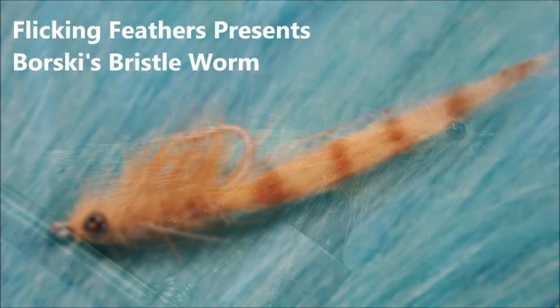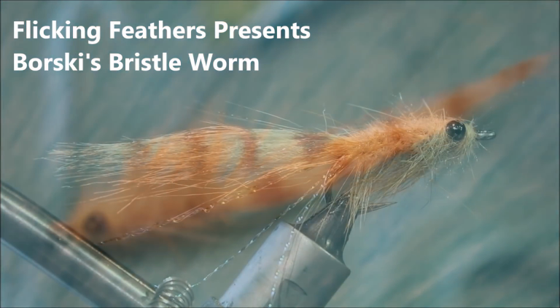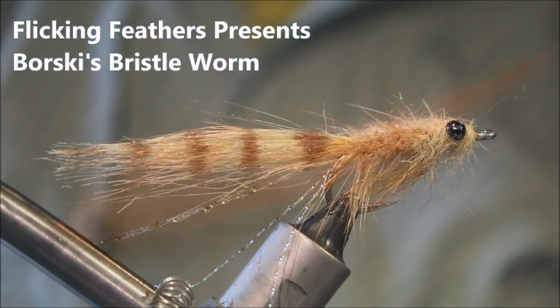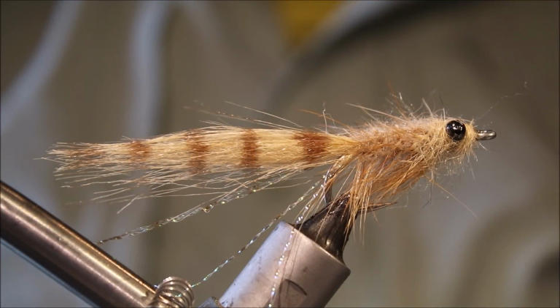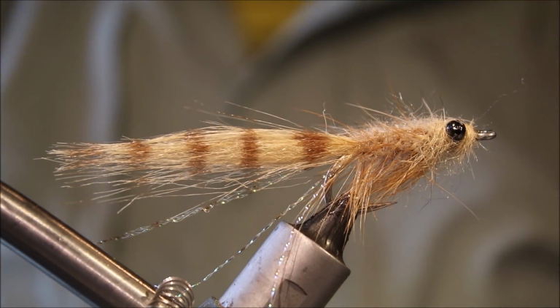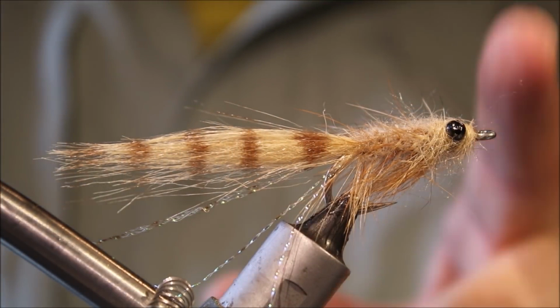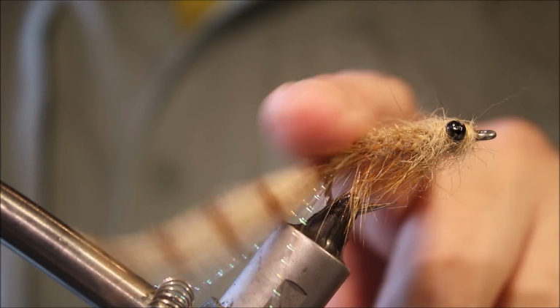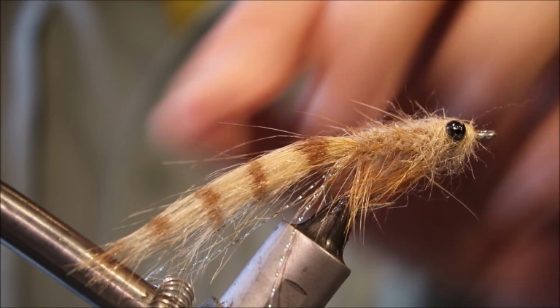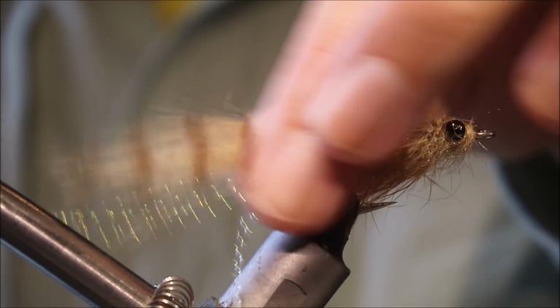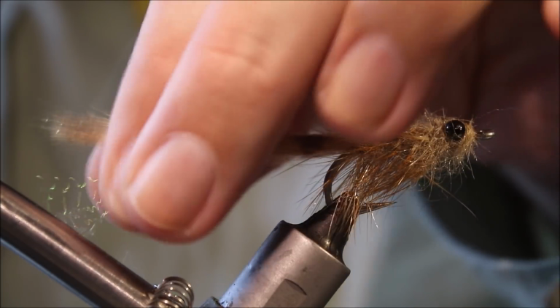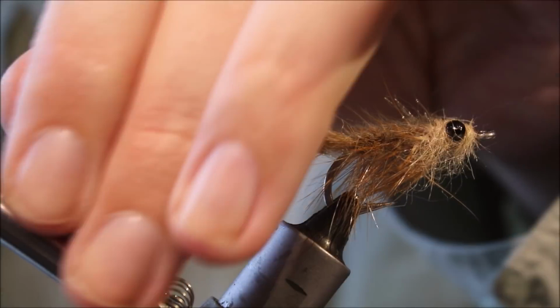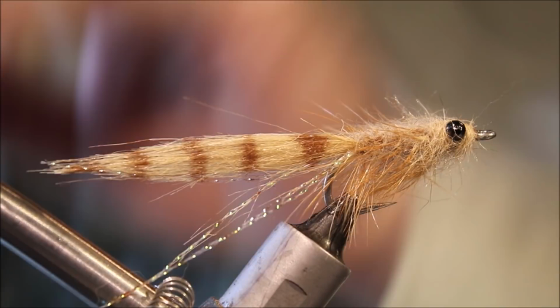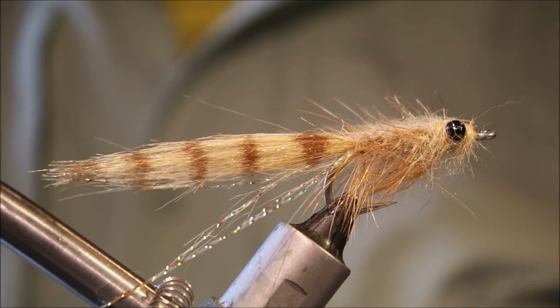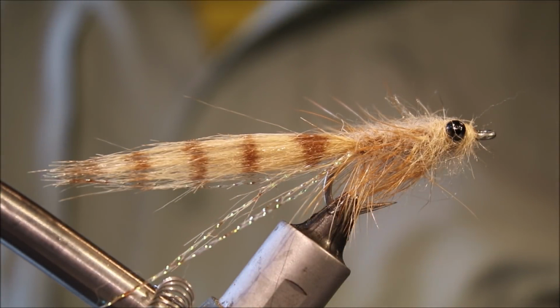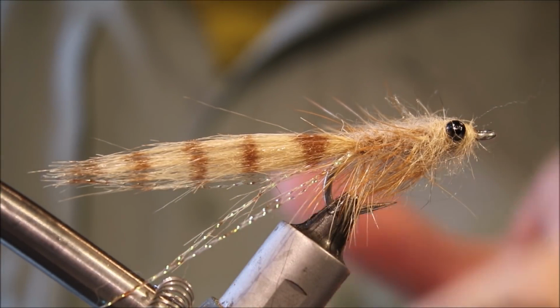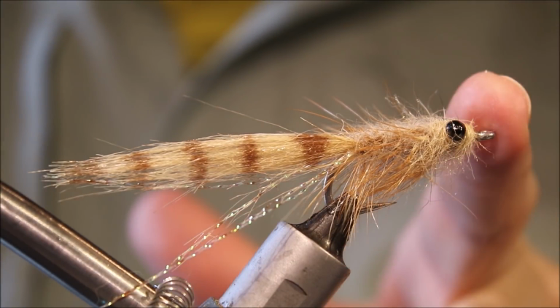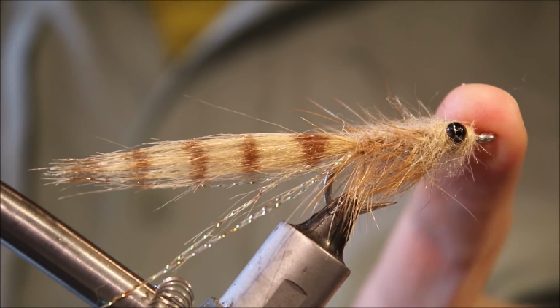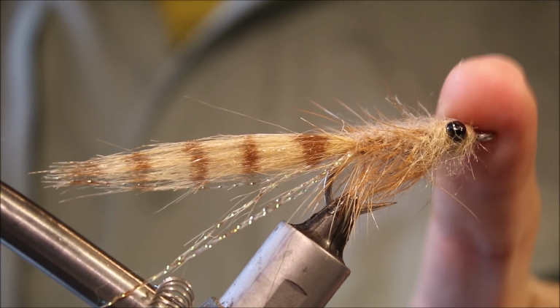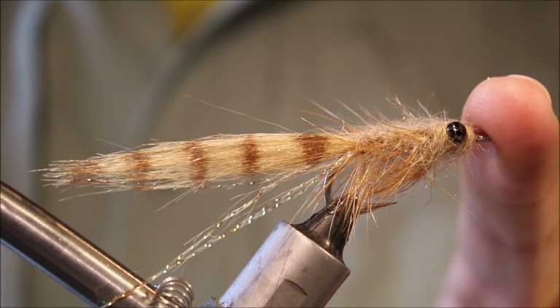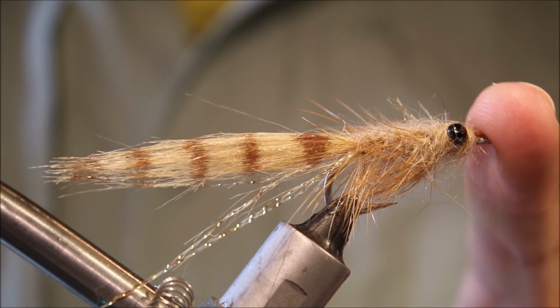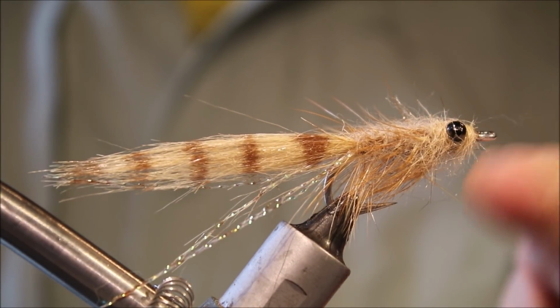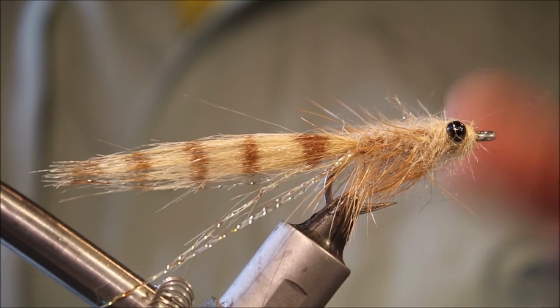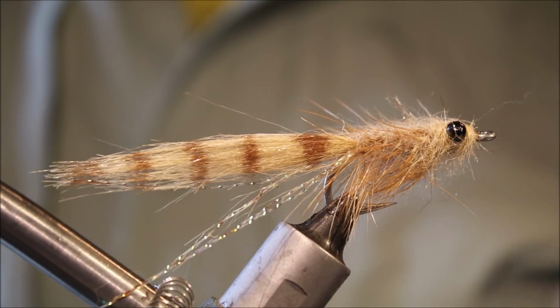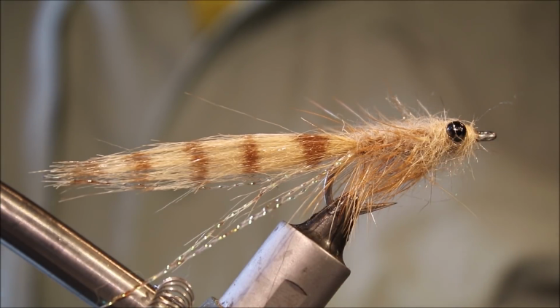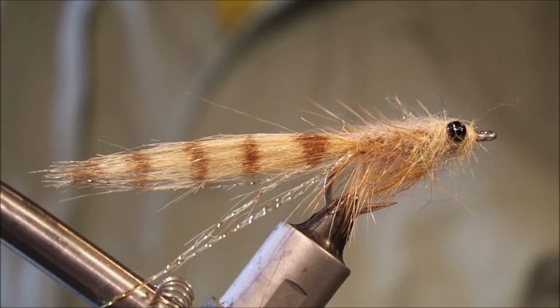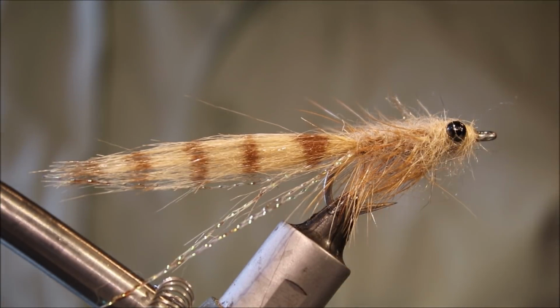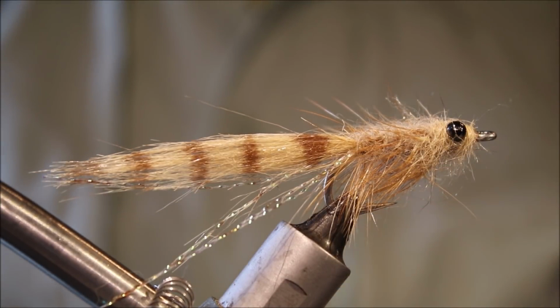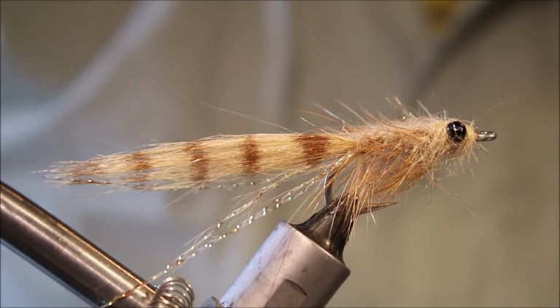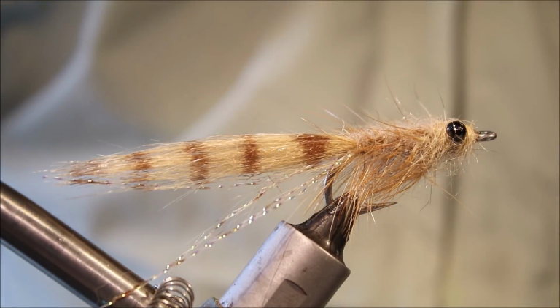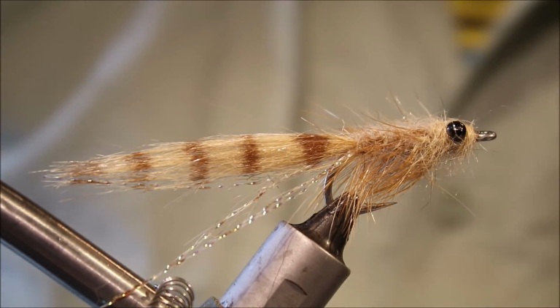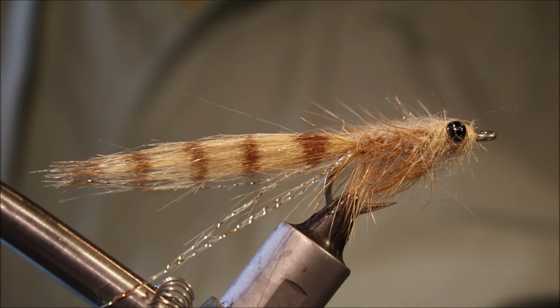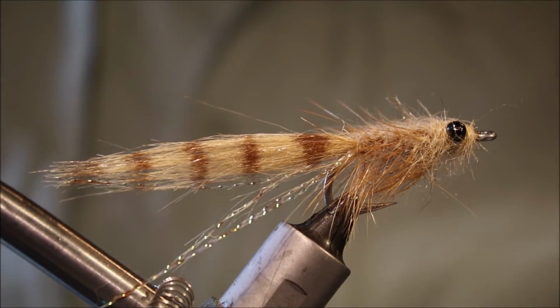Hi everybody, it's Martin at Flick and Feathers again today and I'm tying another flats fly for you. This is Borski's Bristle Worm, originally designed as a bonefish fly, but it'll work for trevally or other species that you could be targeting on flats around the world.